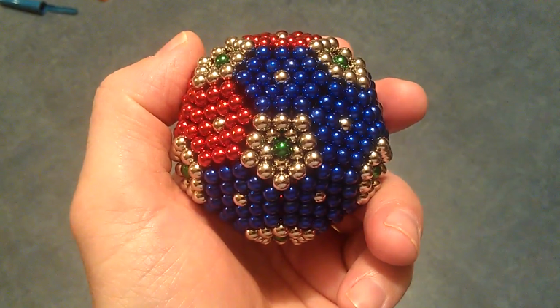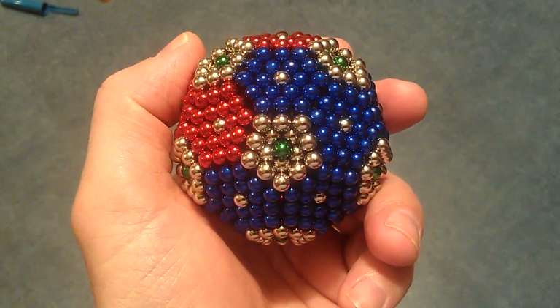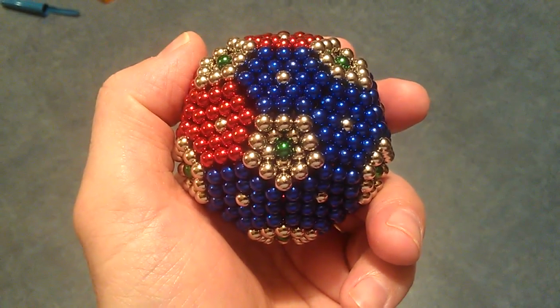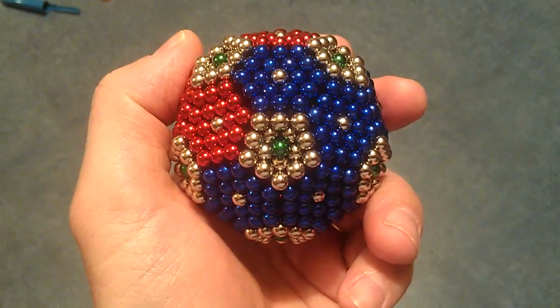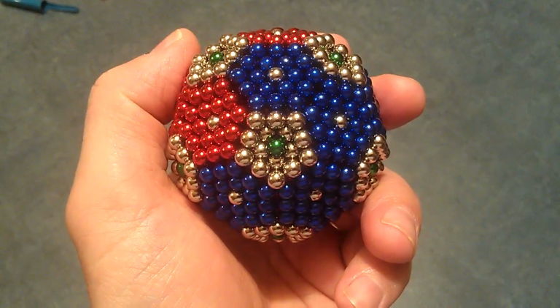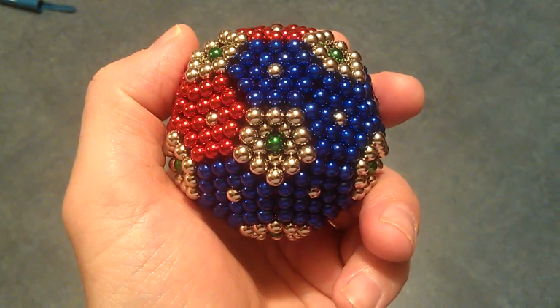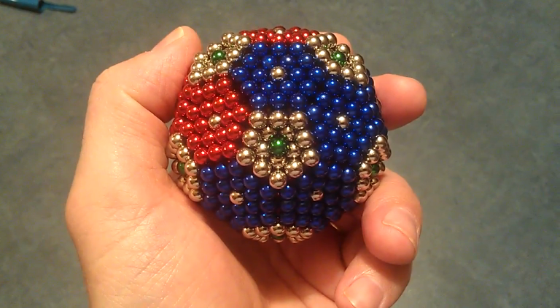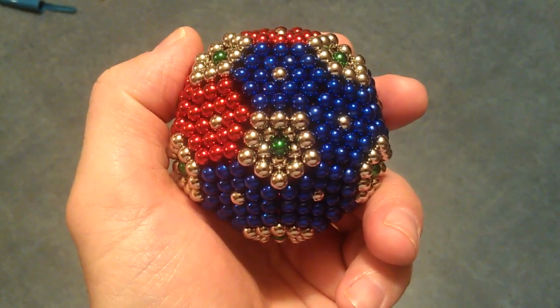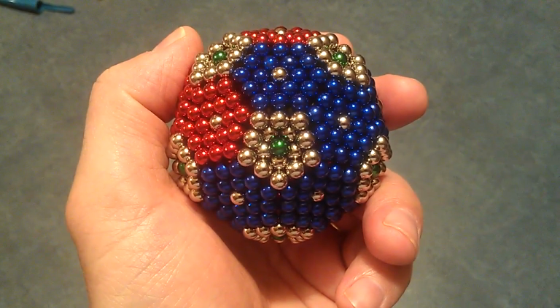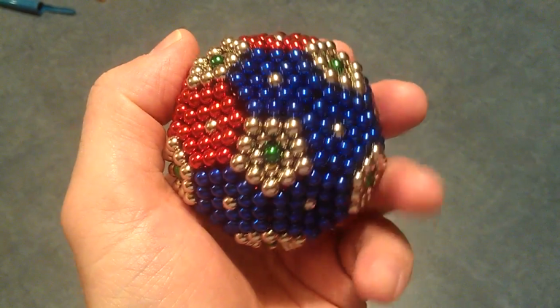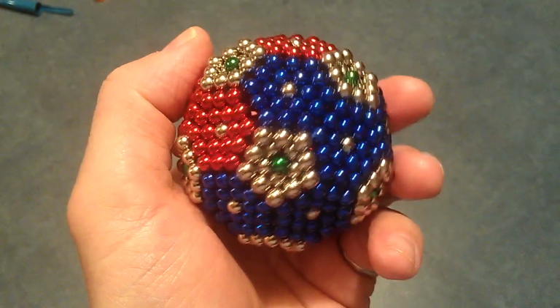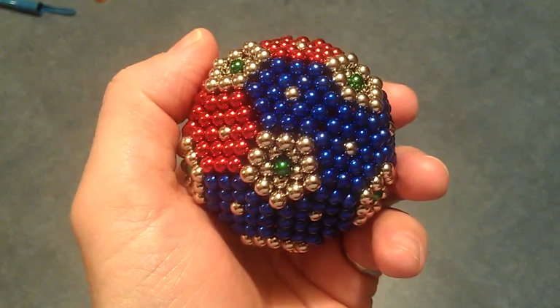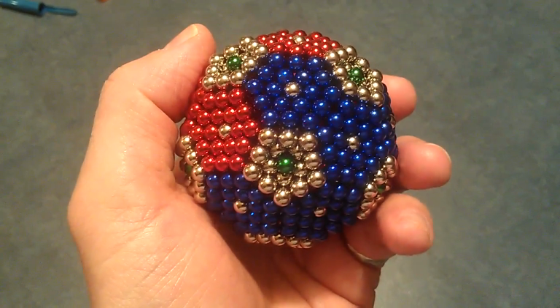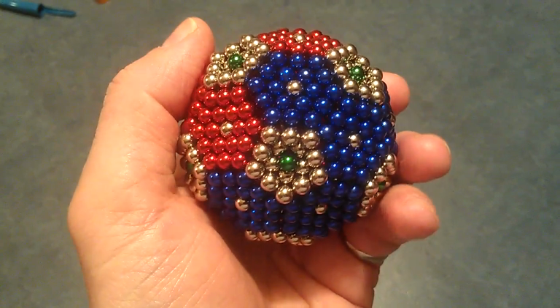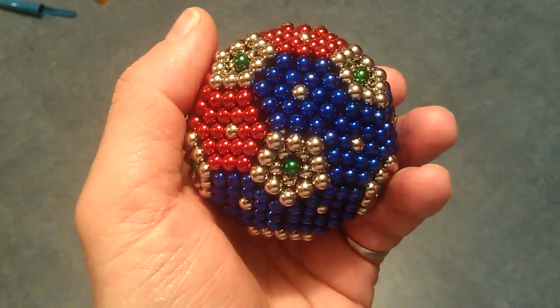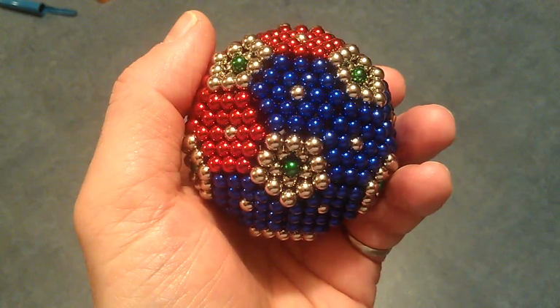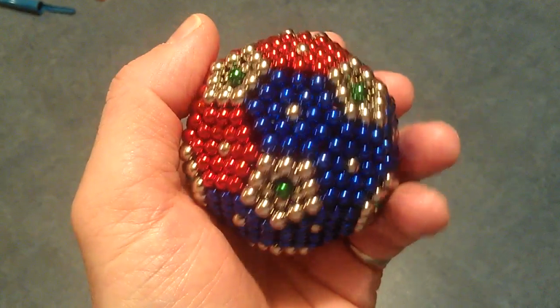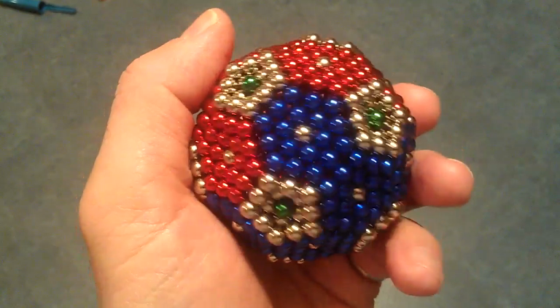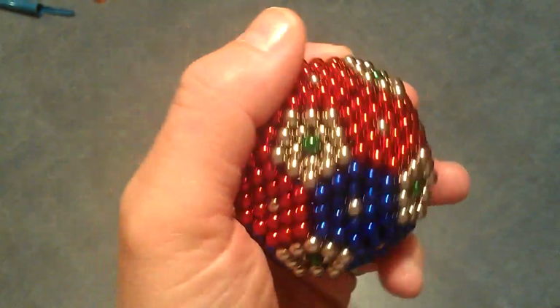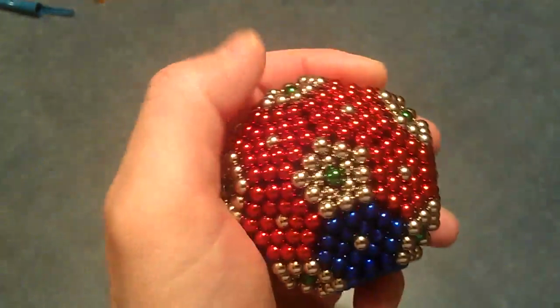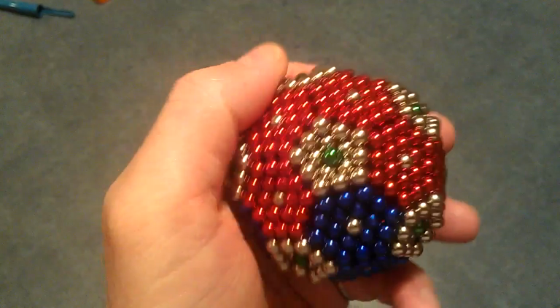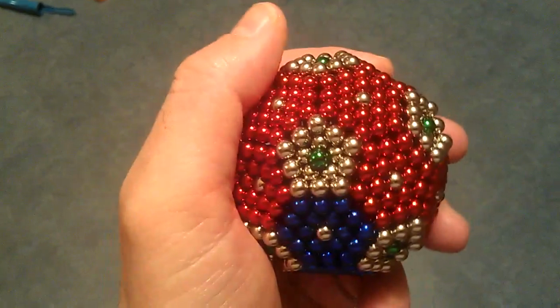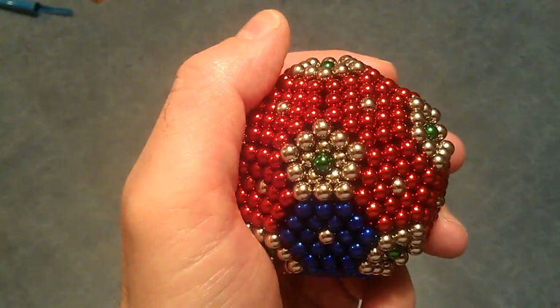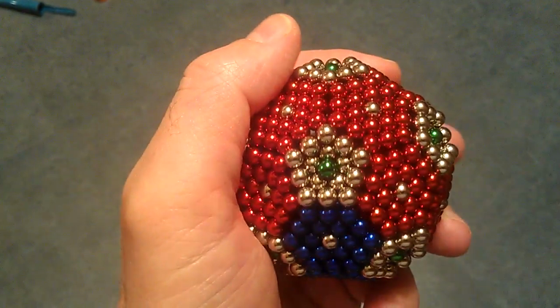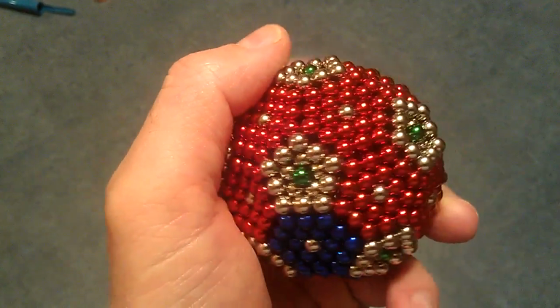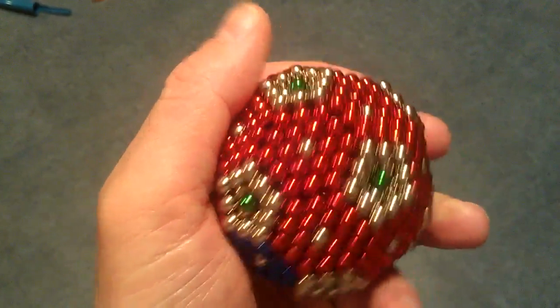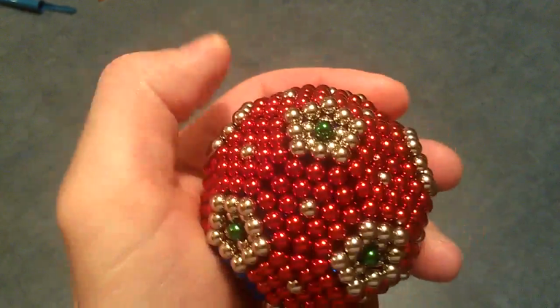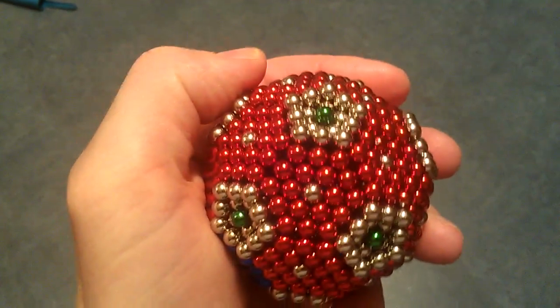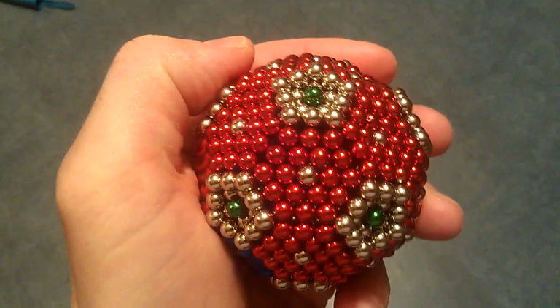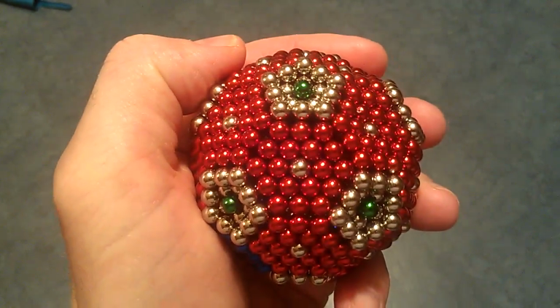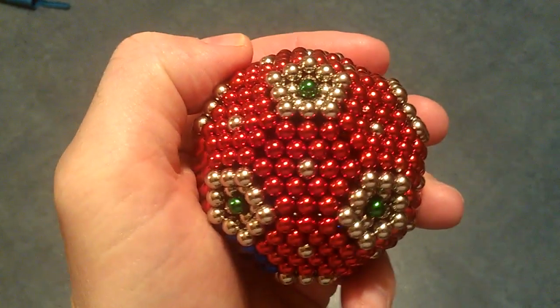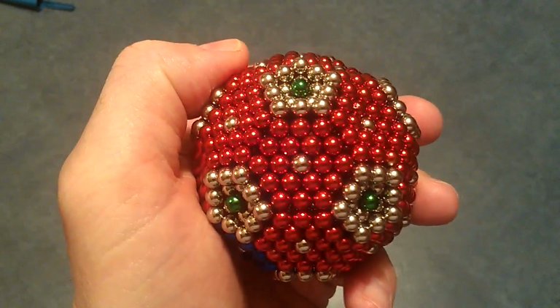Within the pentagon you put the green in the middle, and in all the other hexagons you put silver in the middle.